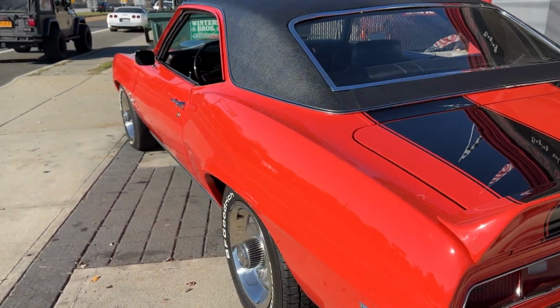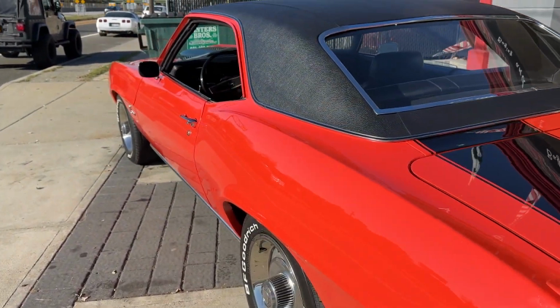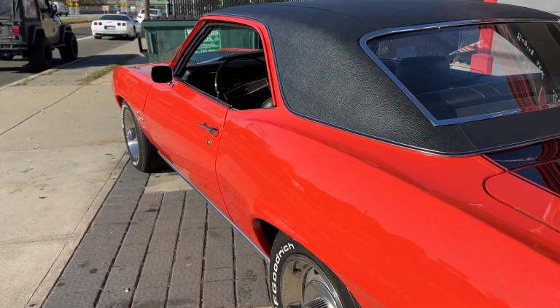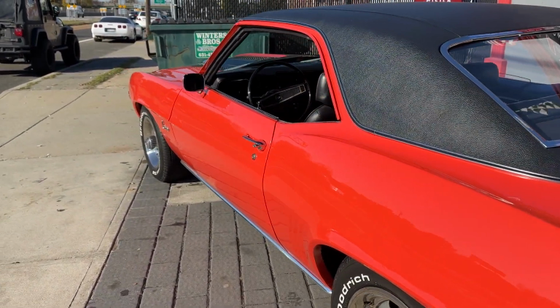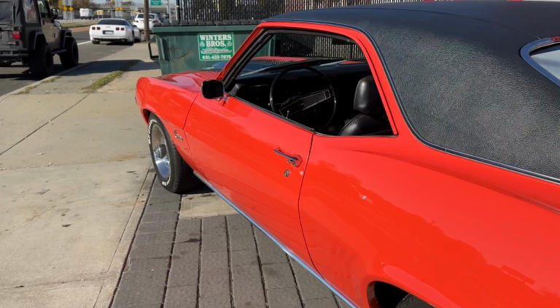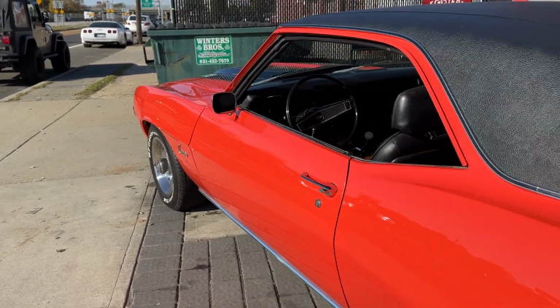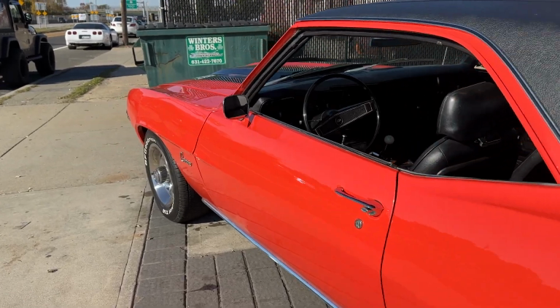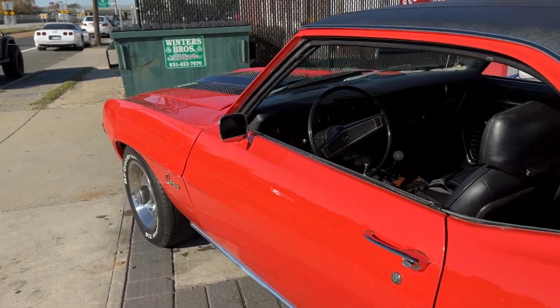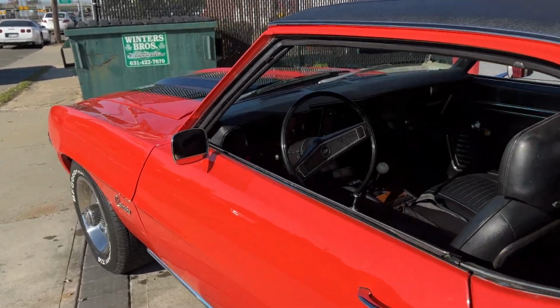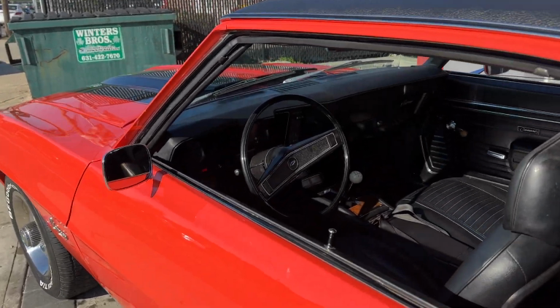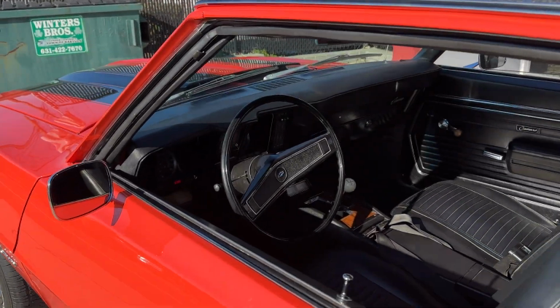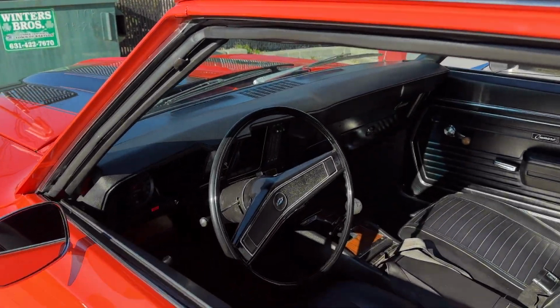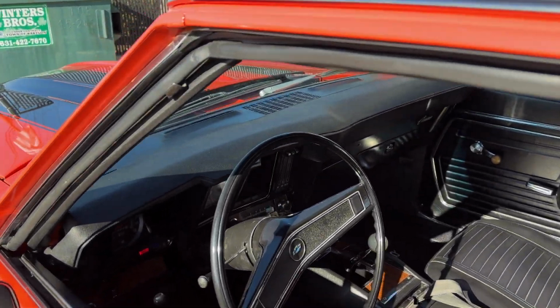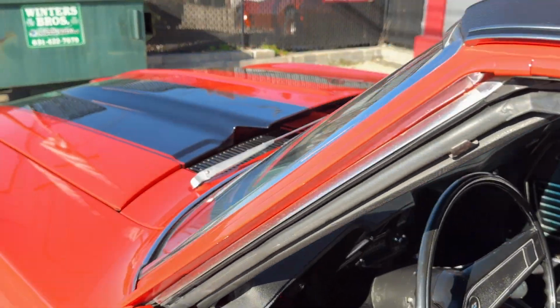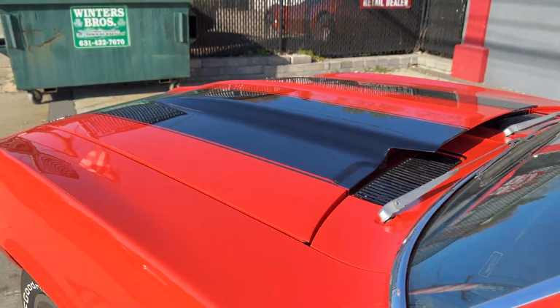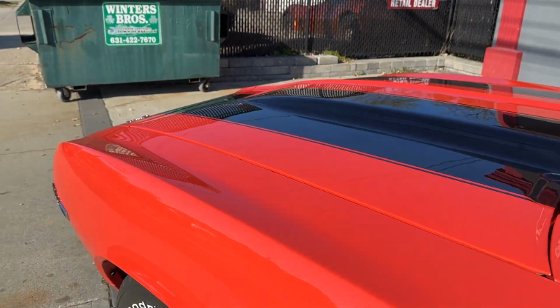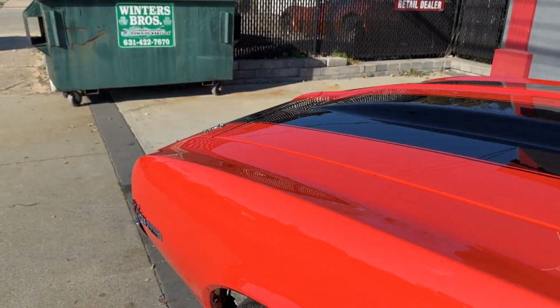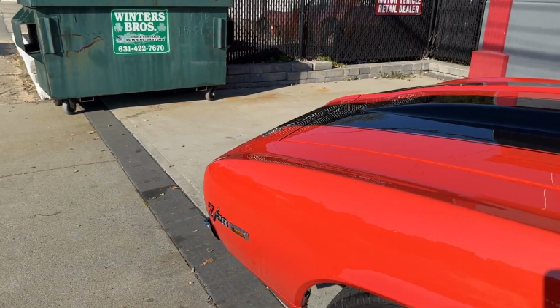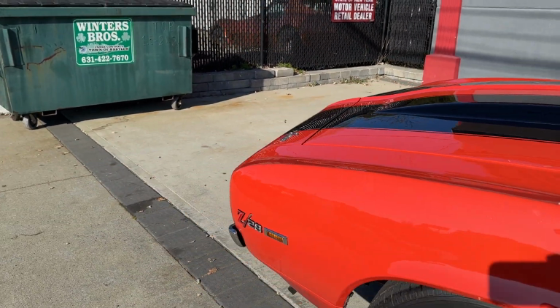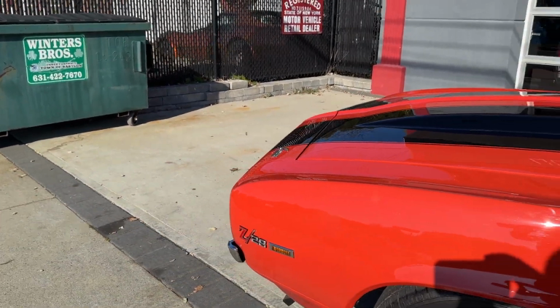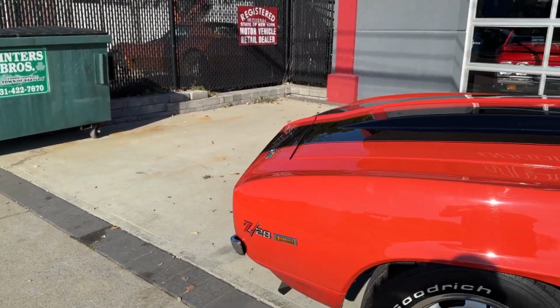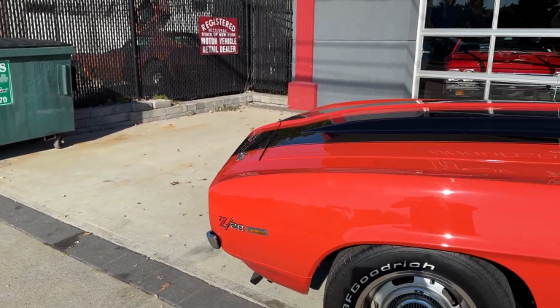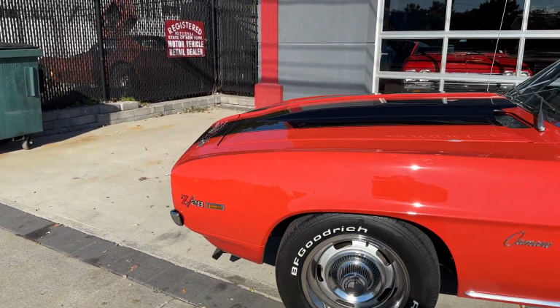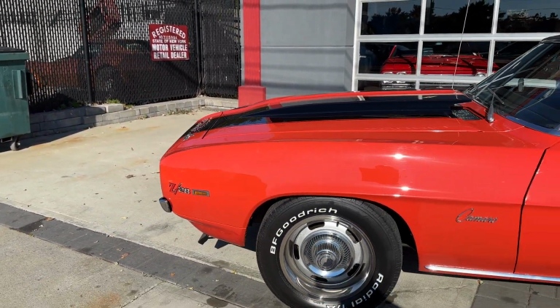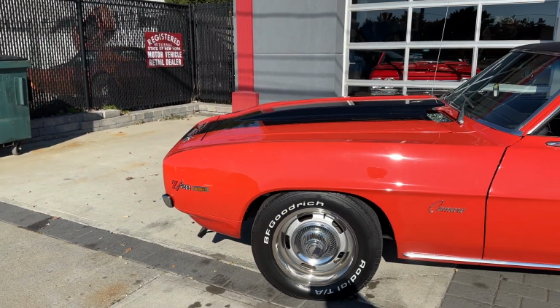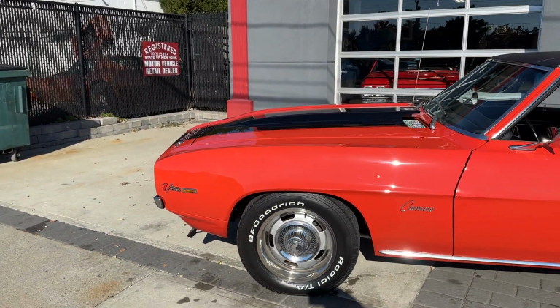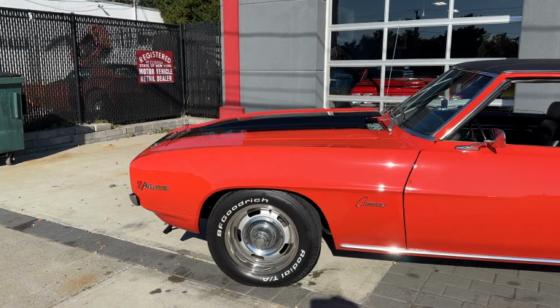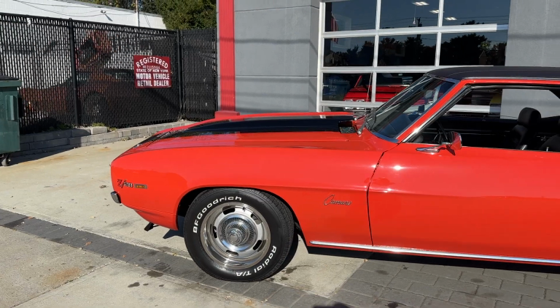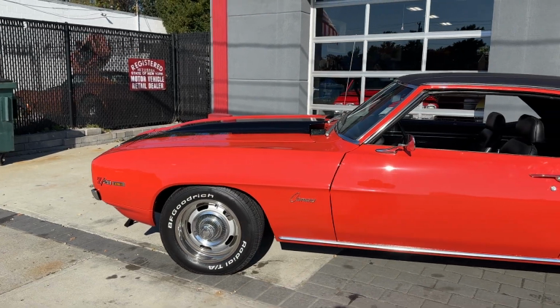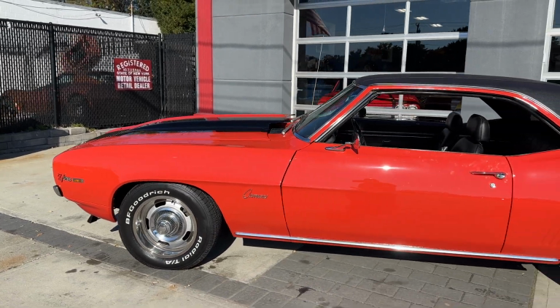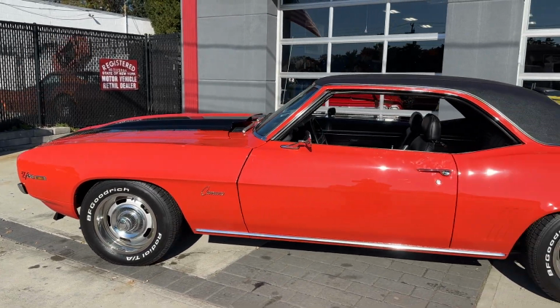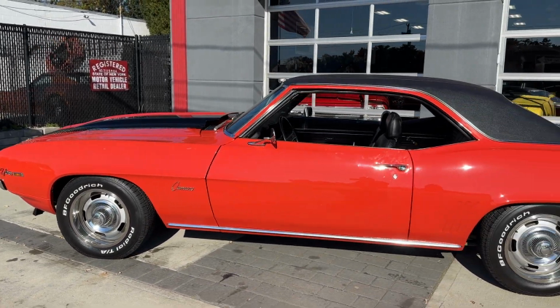One professional repaint in the factory hugger orange, power steering, power disc brakes — everything you want in a Camaro Z28. This is a blue chip investment quality car right here. Check it out — HollywoodMotorsUSA.com.